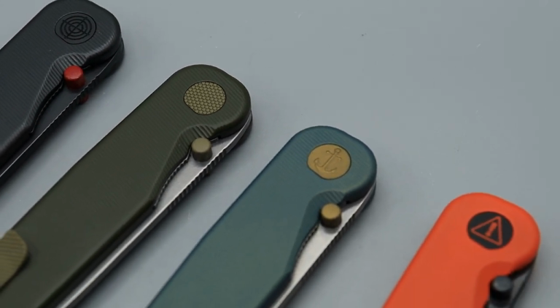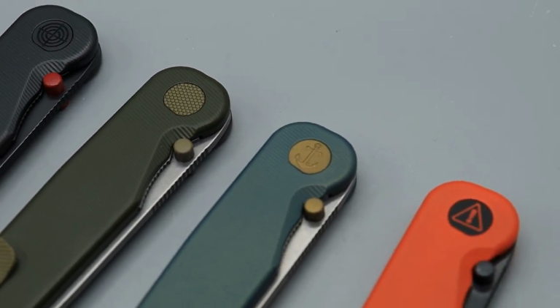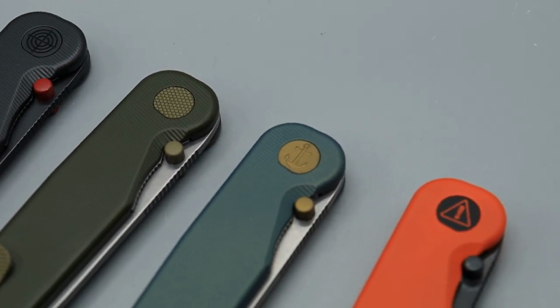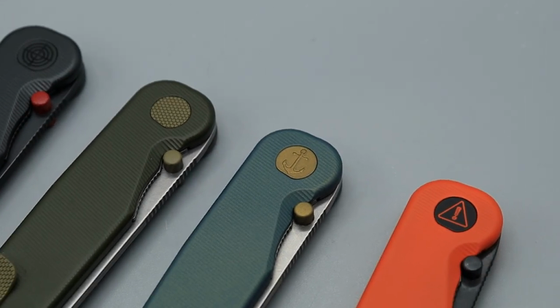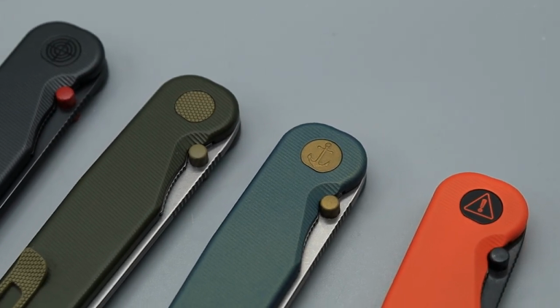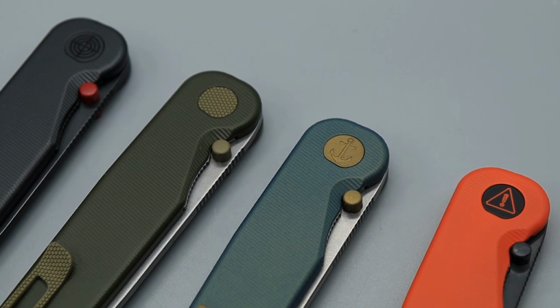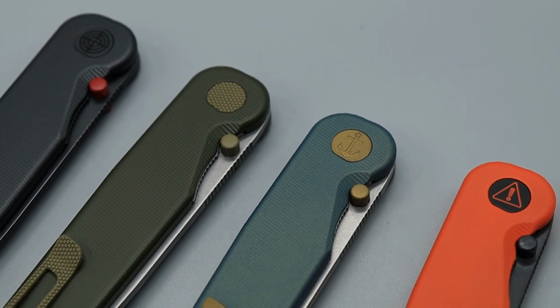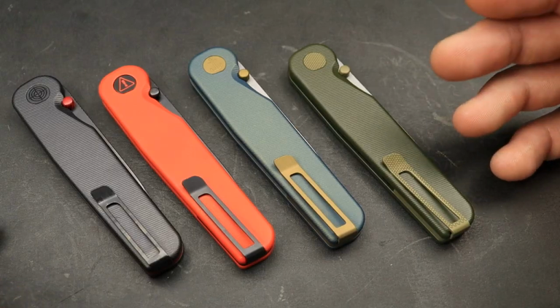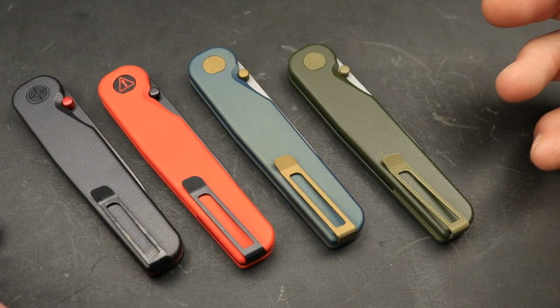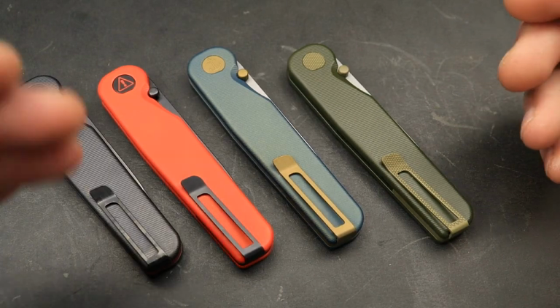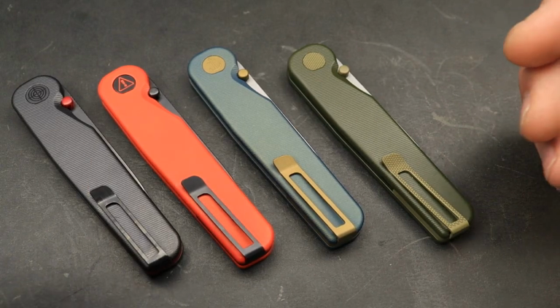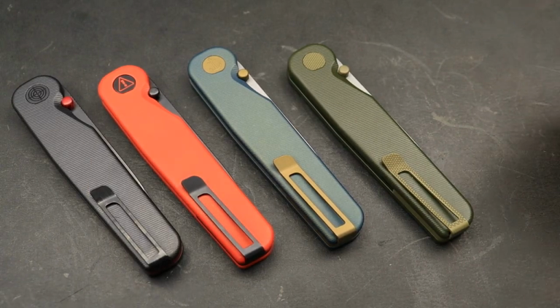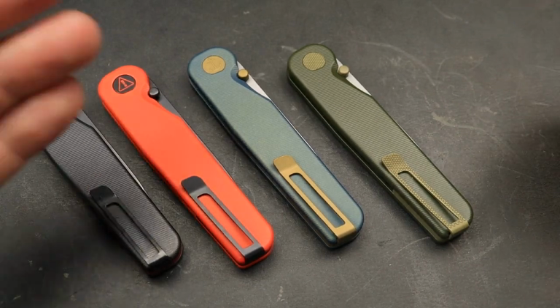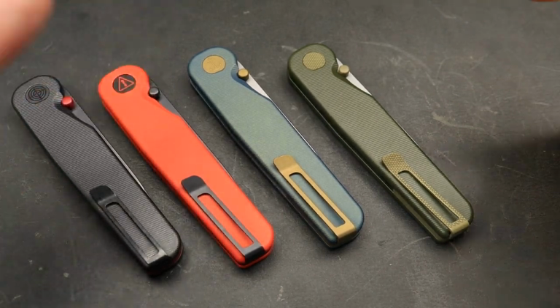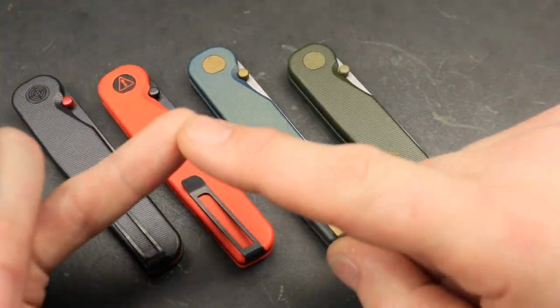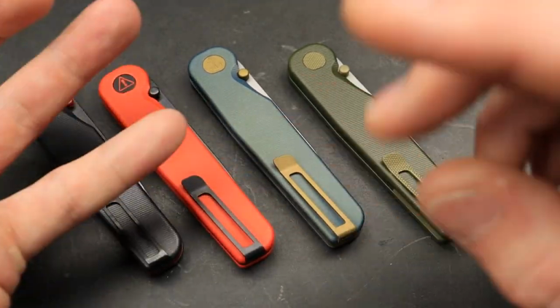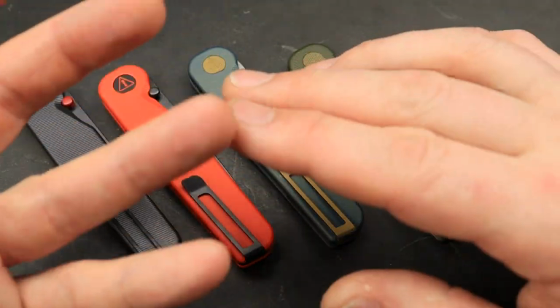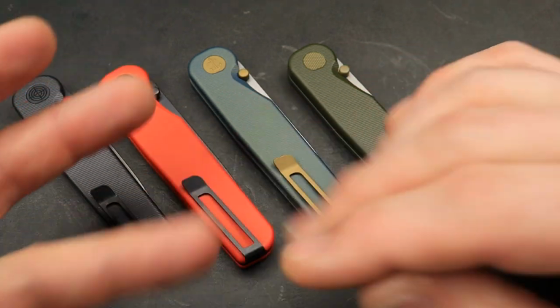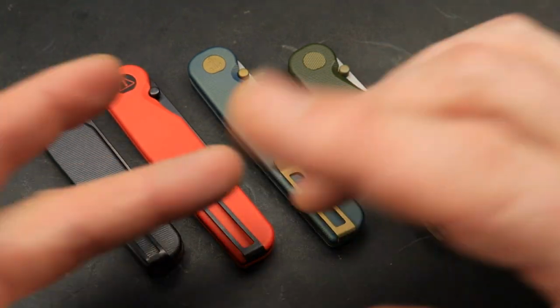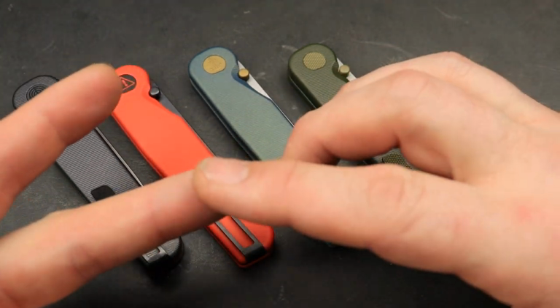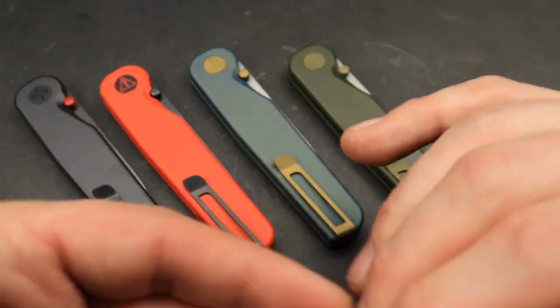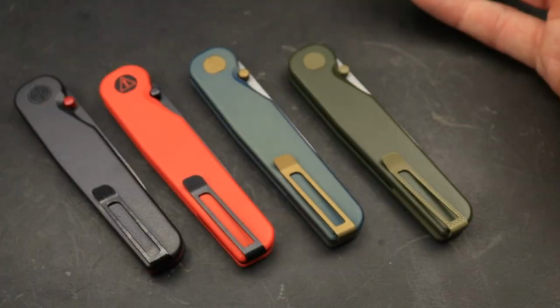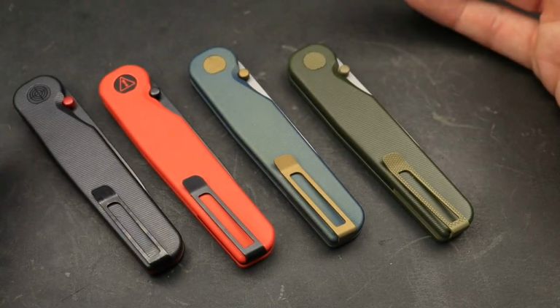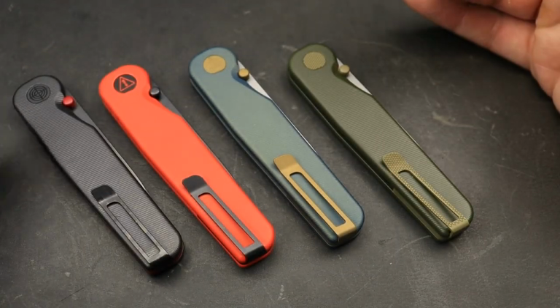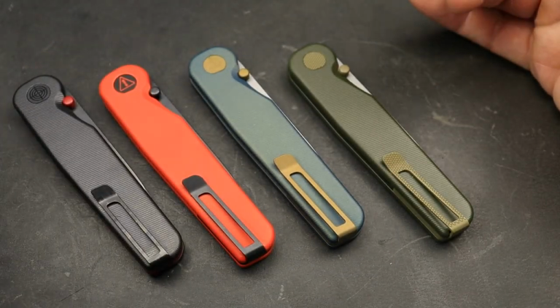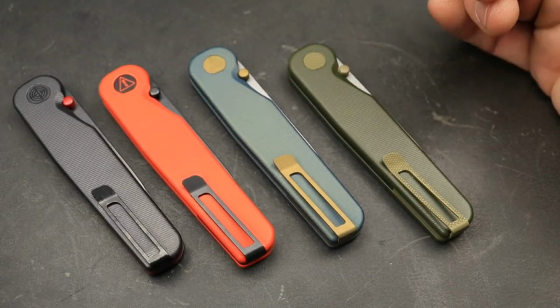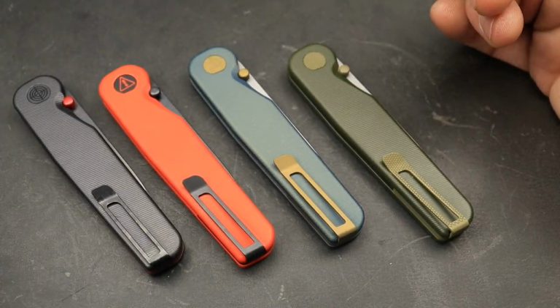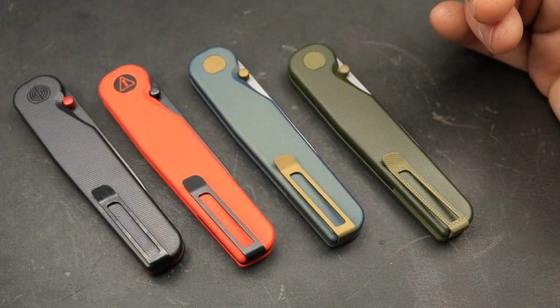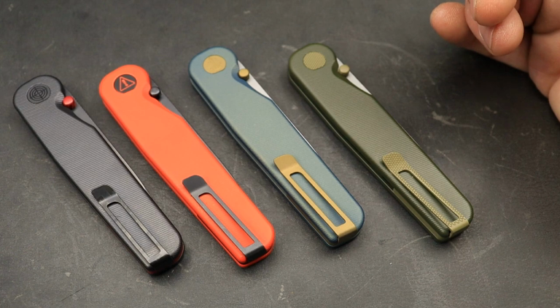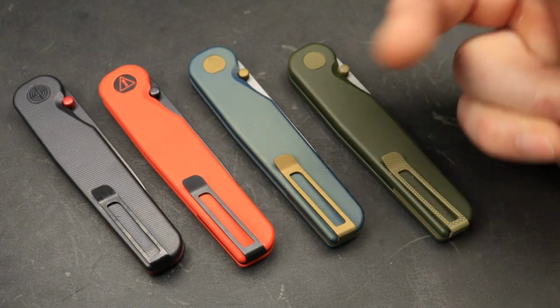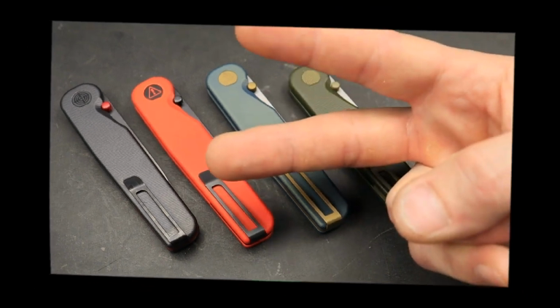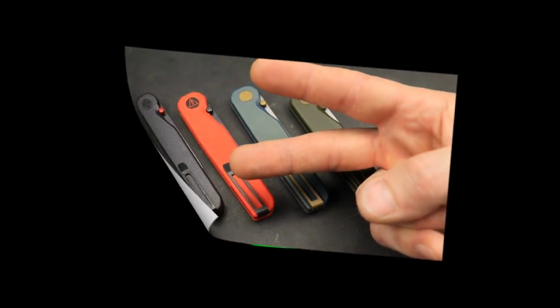Everything will be linked down in the description for you guys. If you guys do want to get on one of these, I think they're awesome. USA made — if you don't know about them, go and watch reviews on them. There's plenty of videos on them. I love you guys. Thank you guys for watching. Peace.